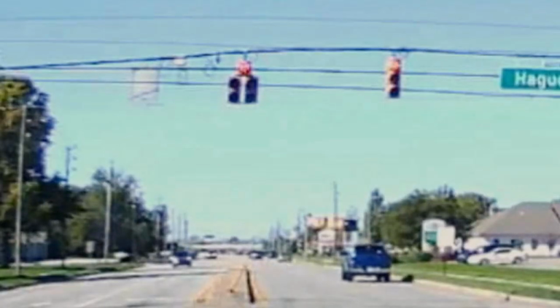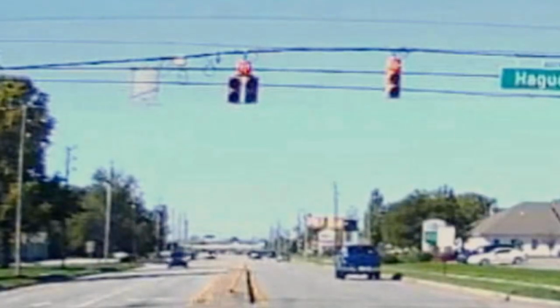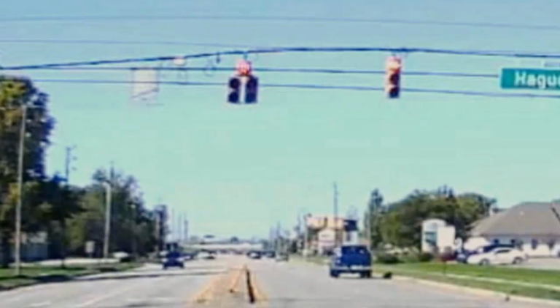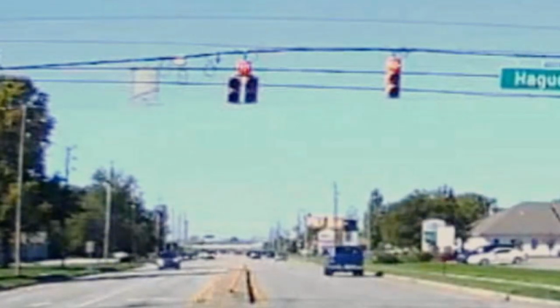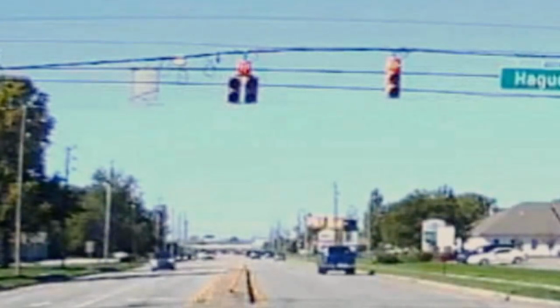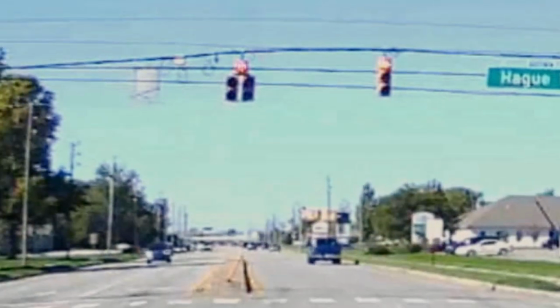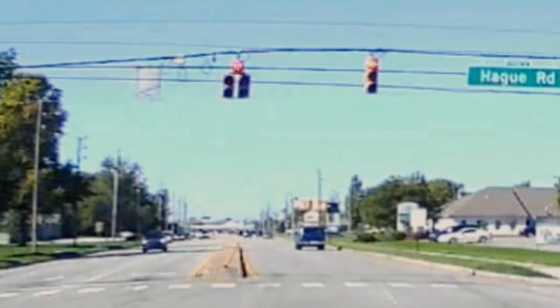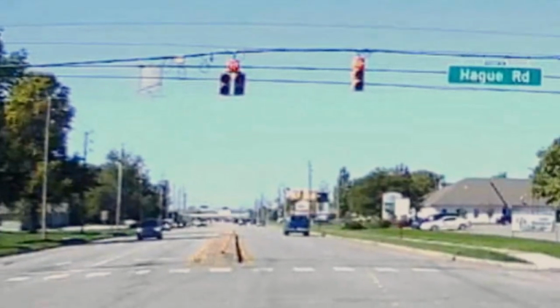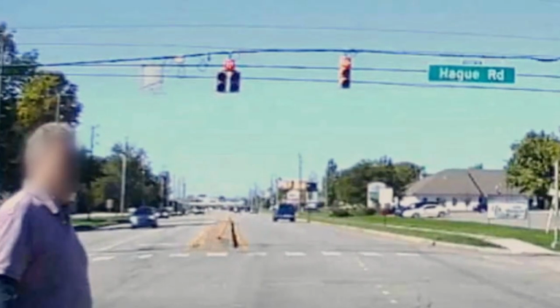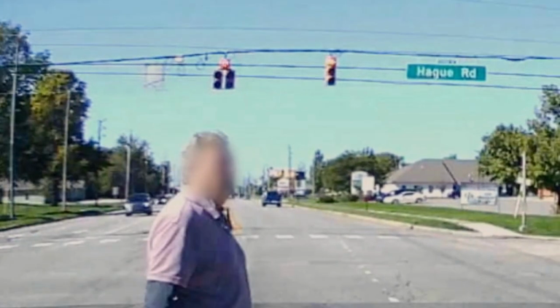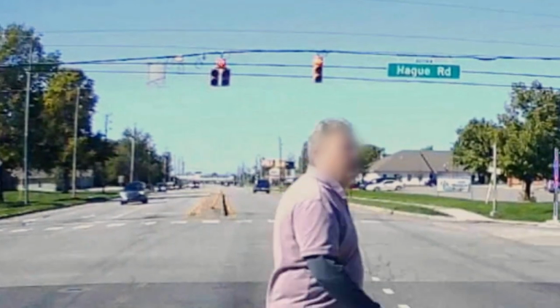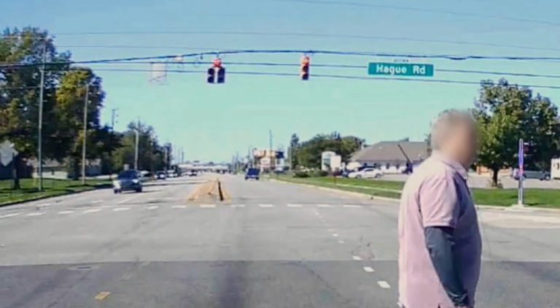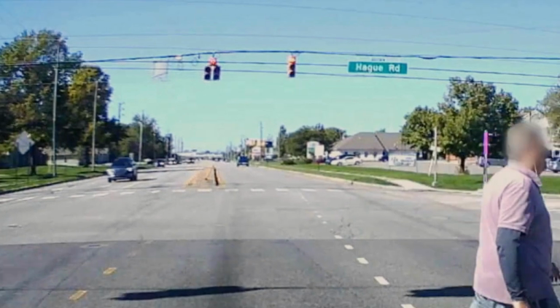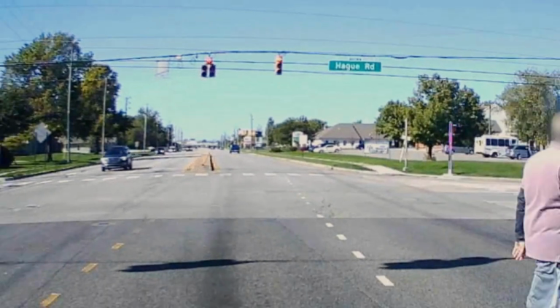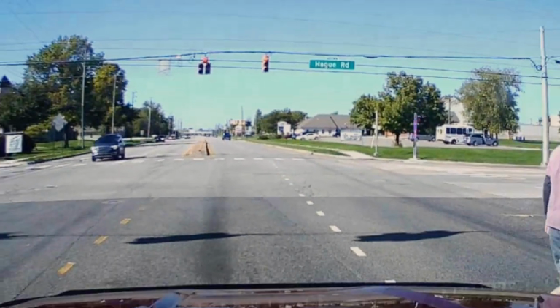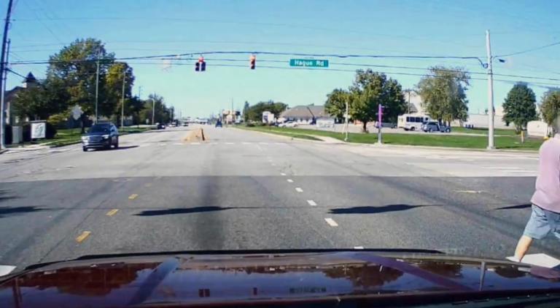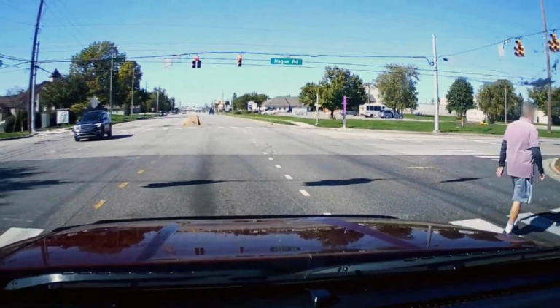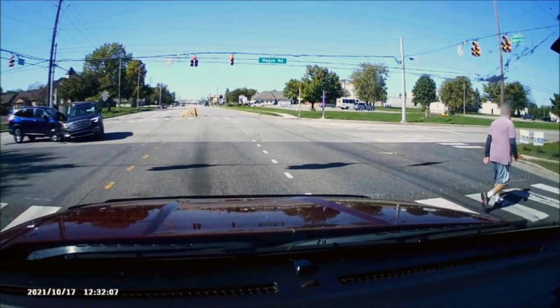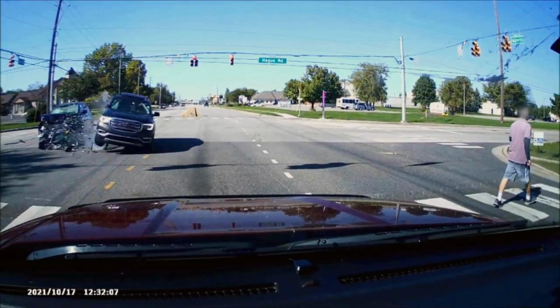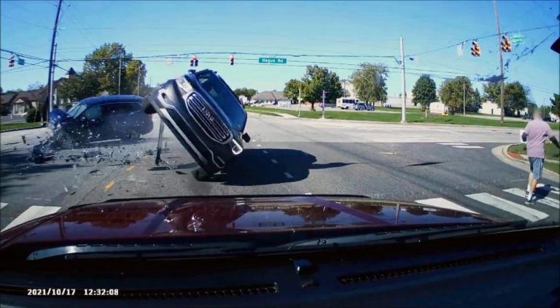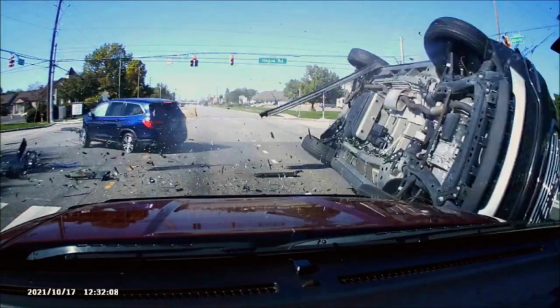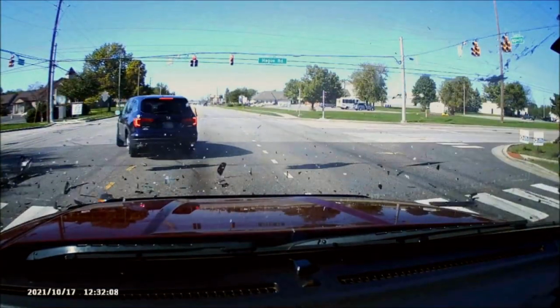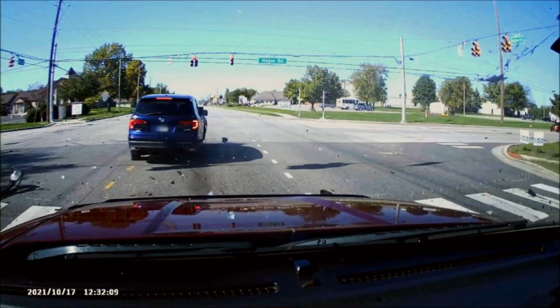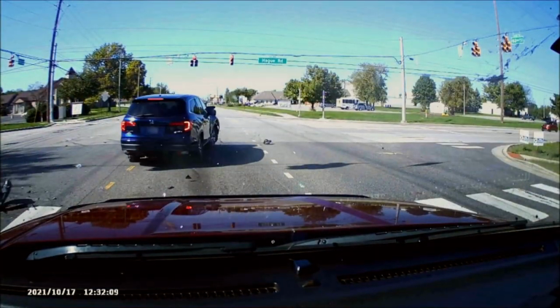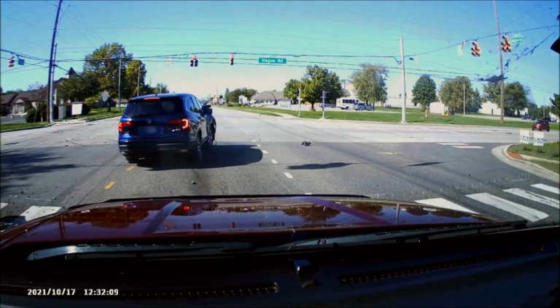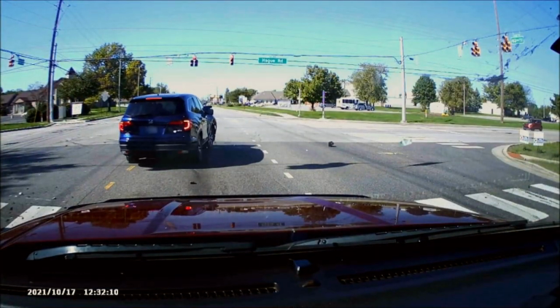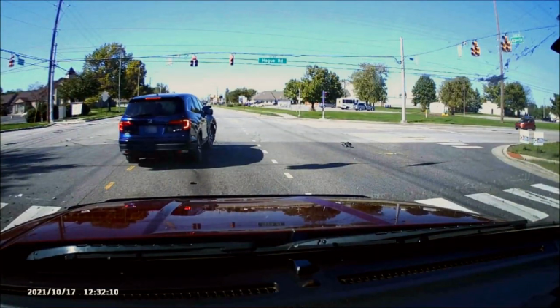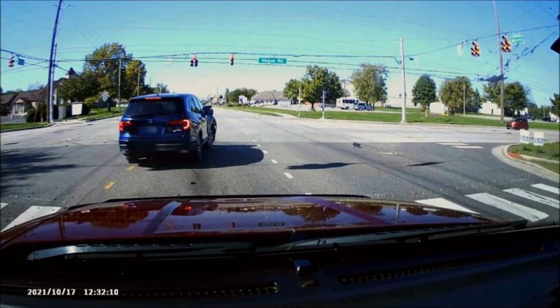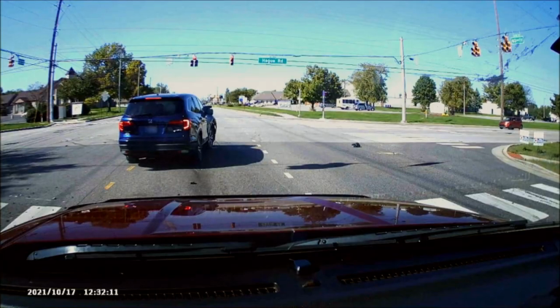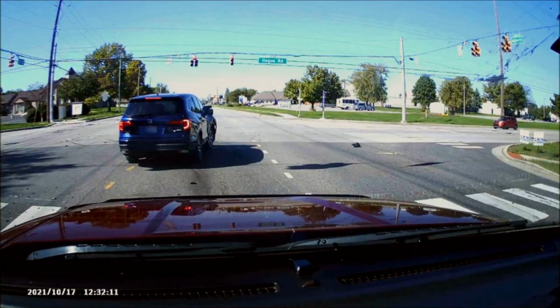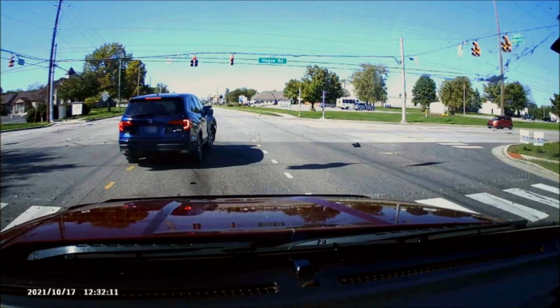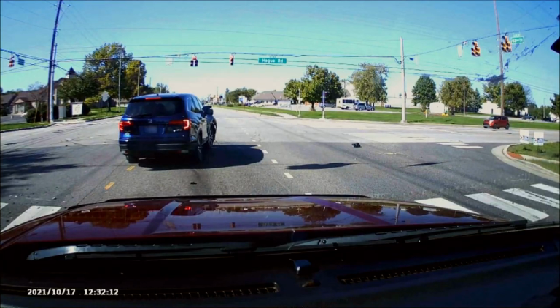So remember, green is go. Red is... yeah, you get it.